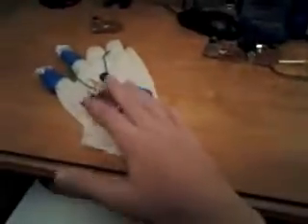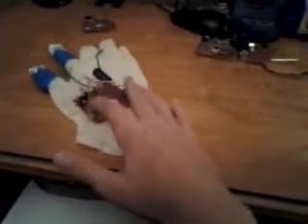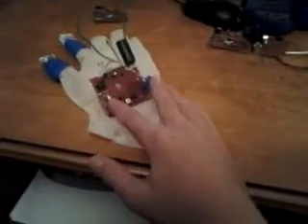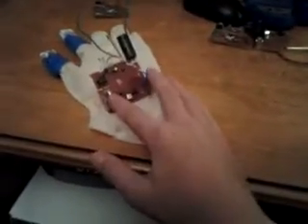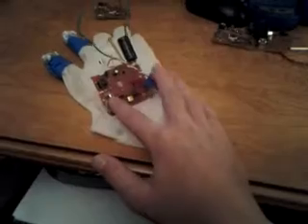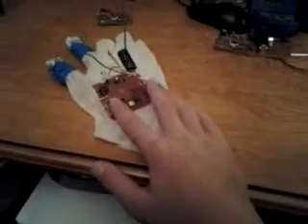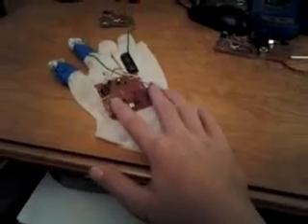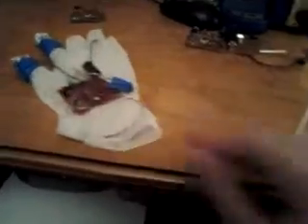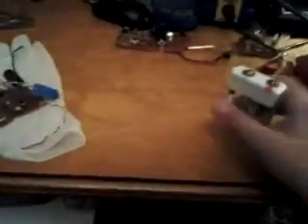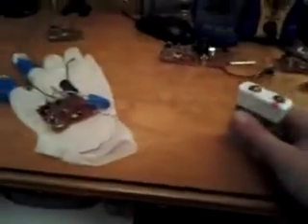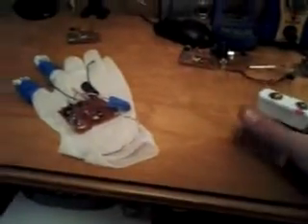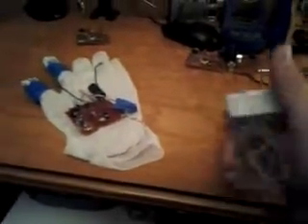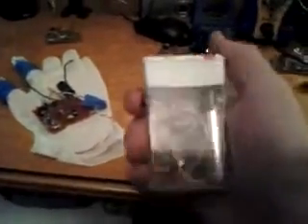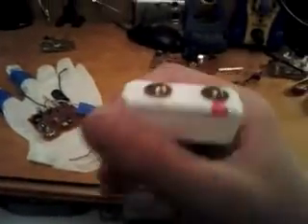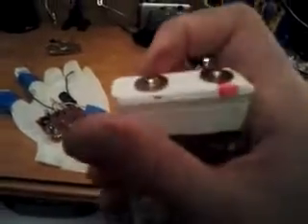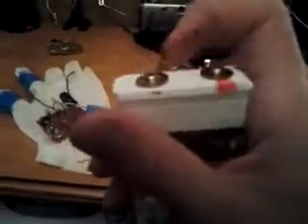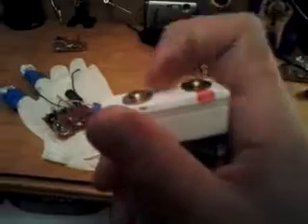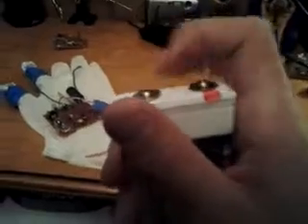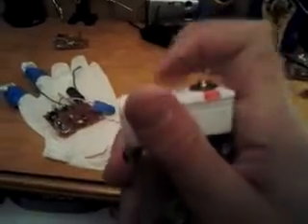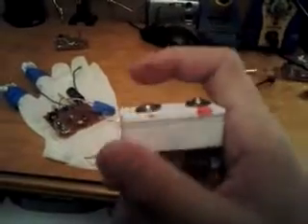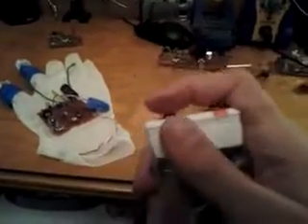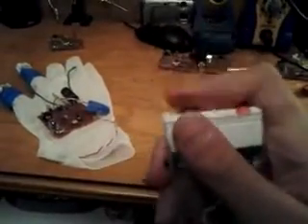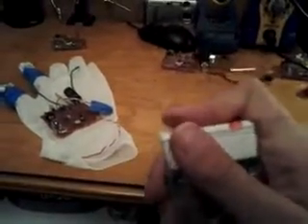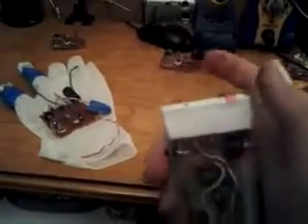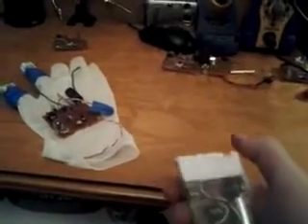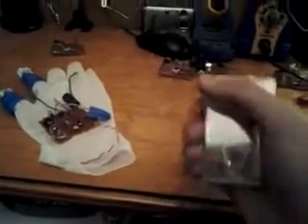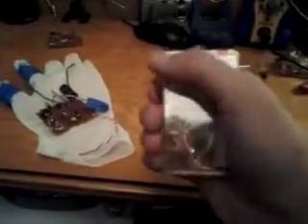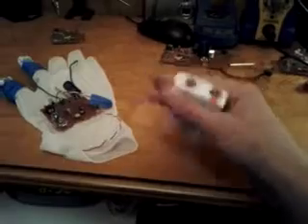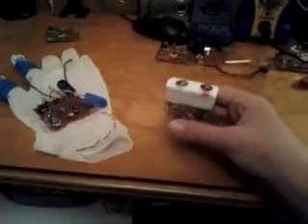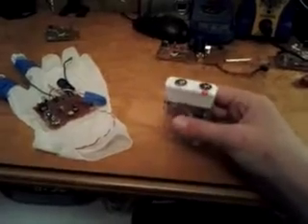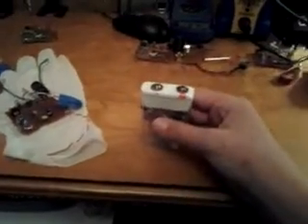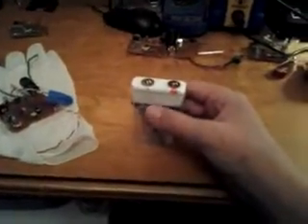Basically, it was a disposable camera board with the cap removed and replaced with two screws. They're not touching, so when you make contact with someone and press the button, it shocks them really bad.